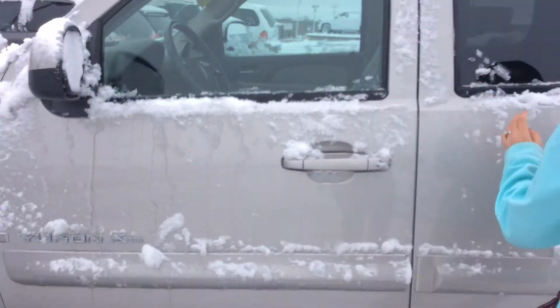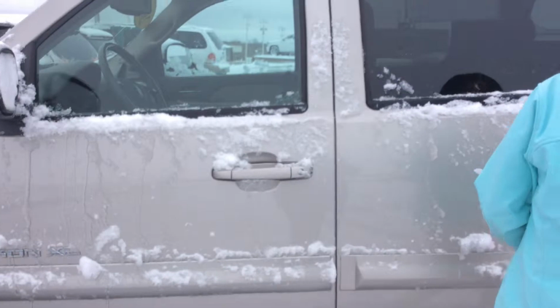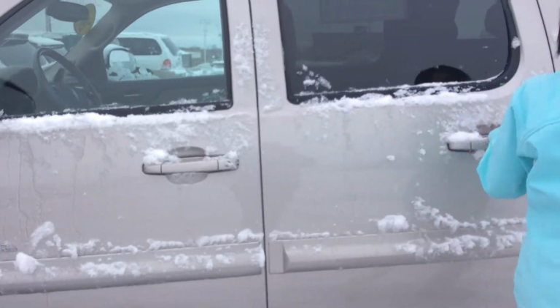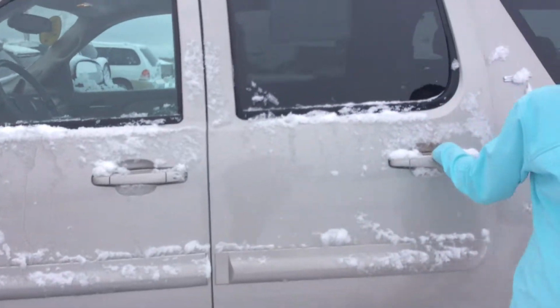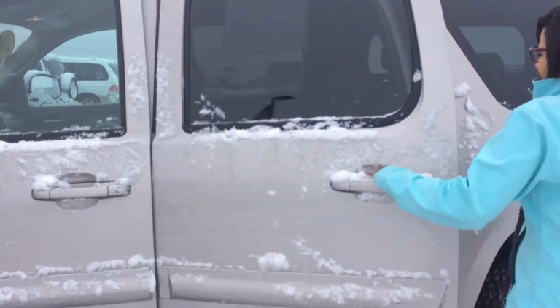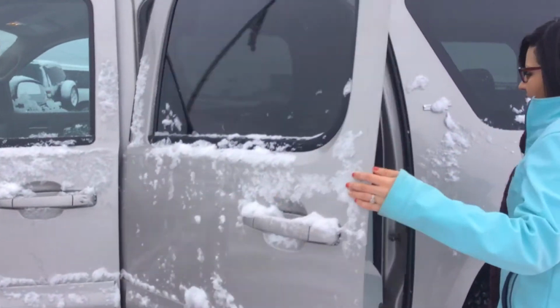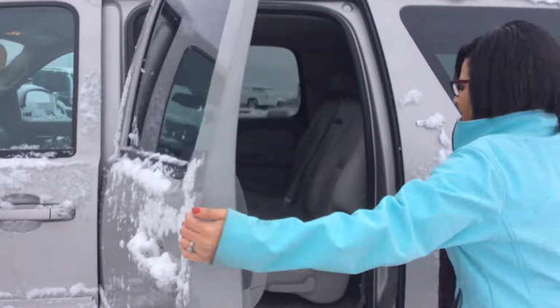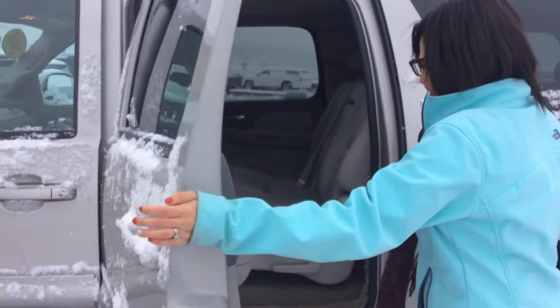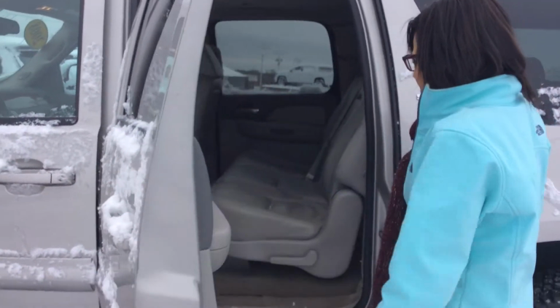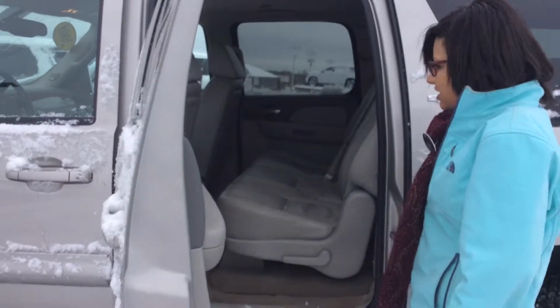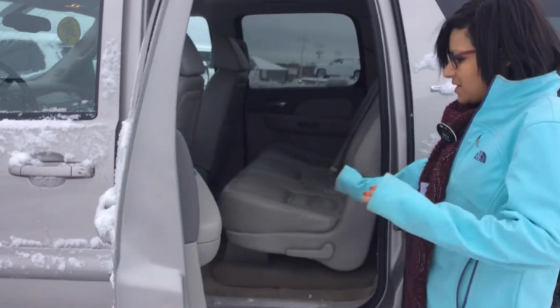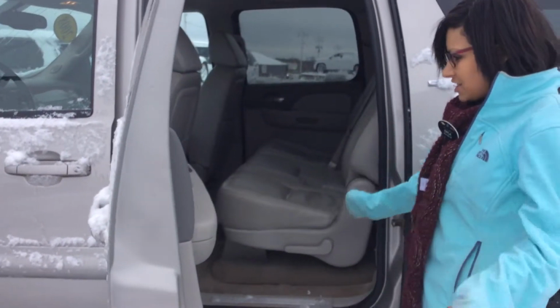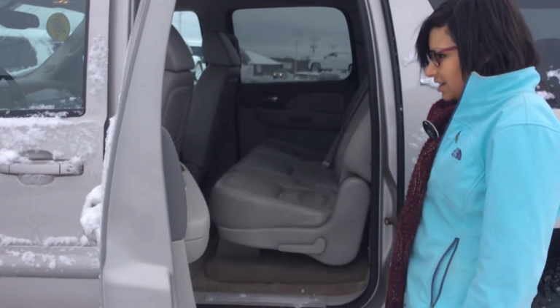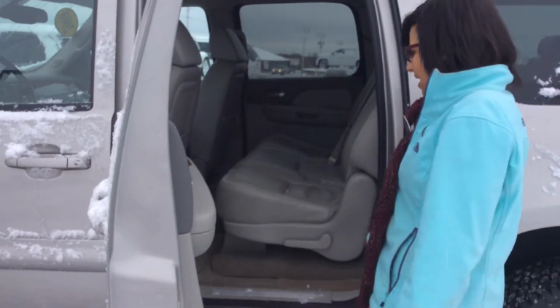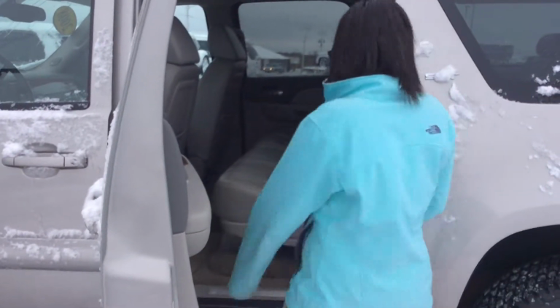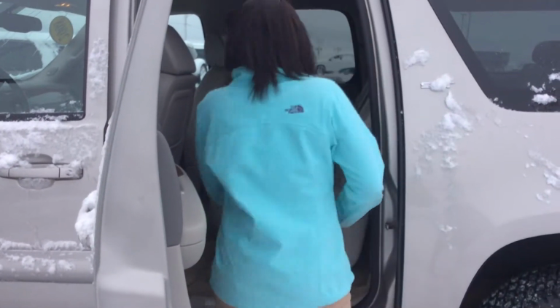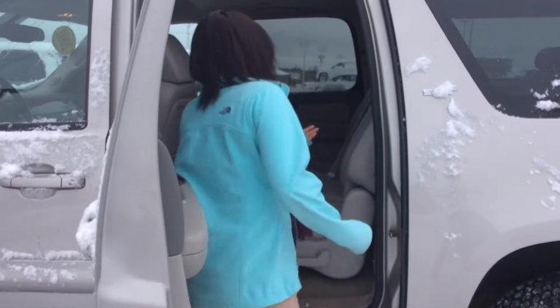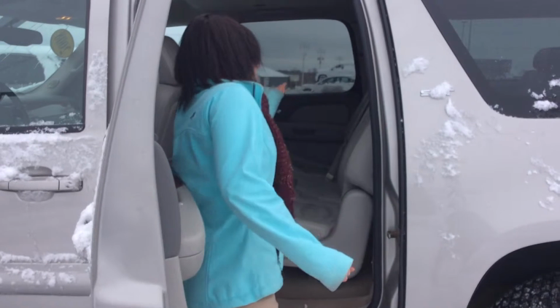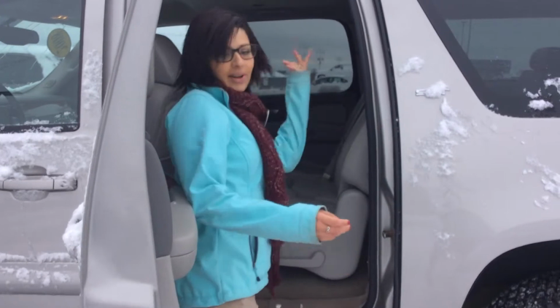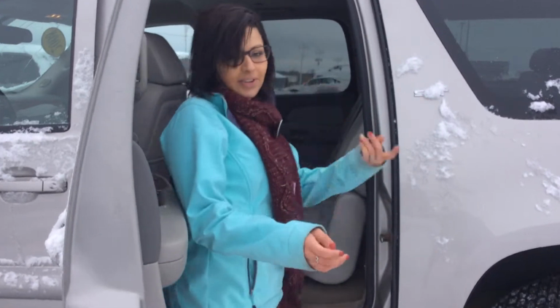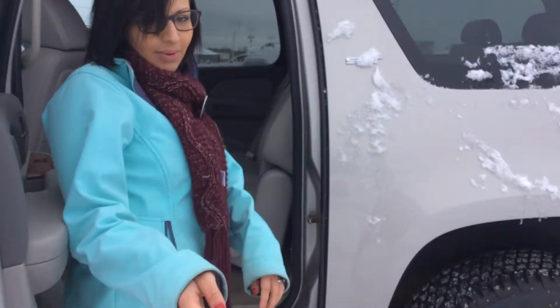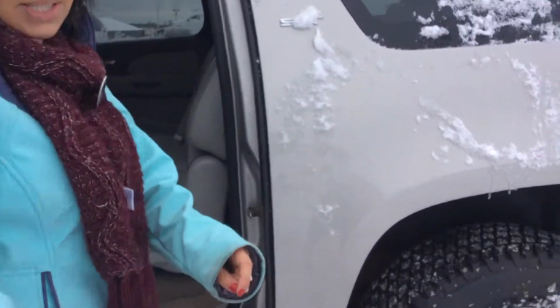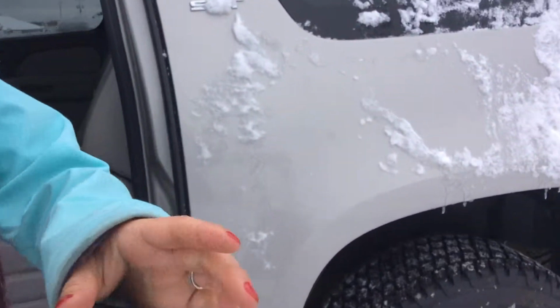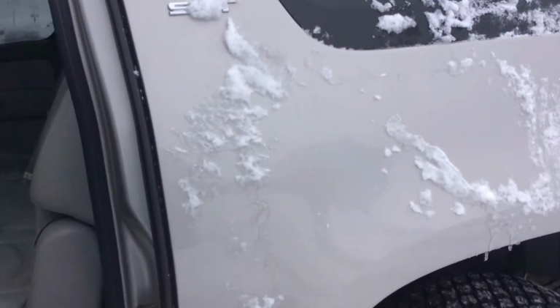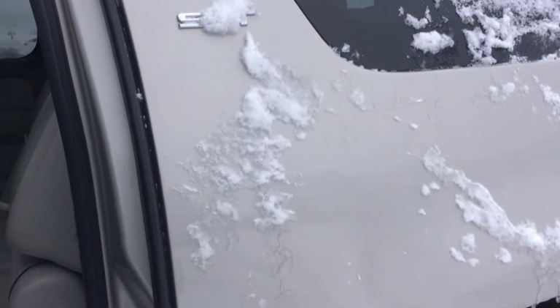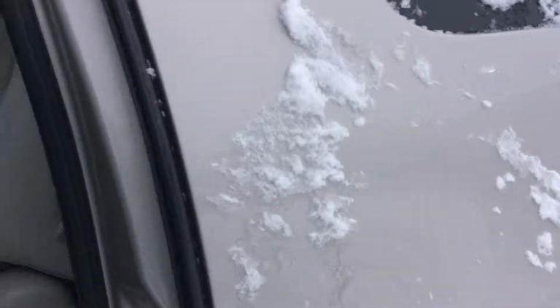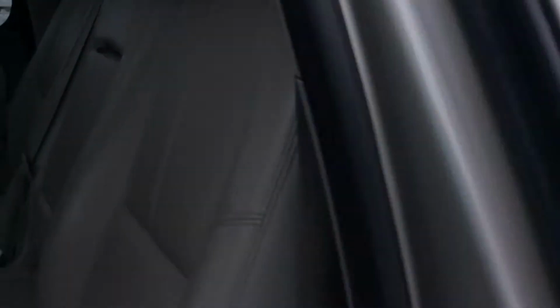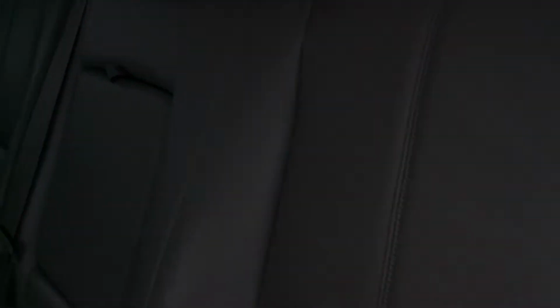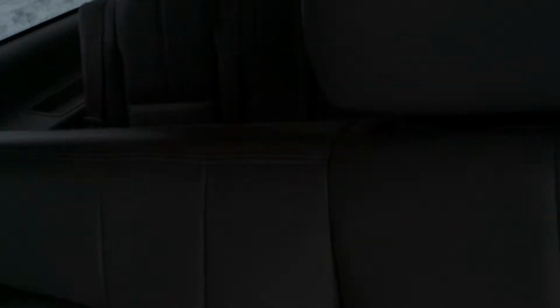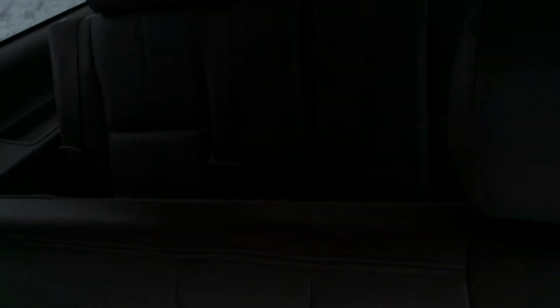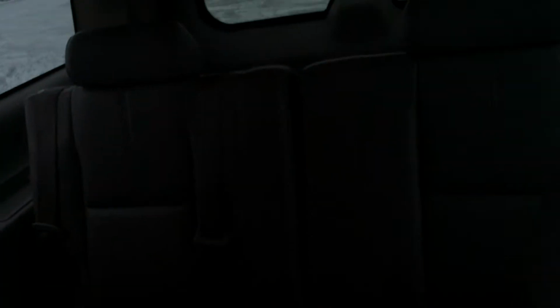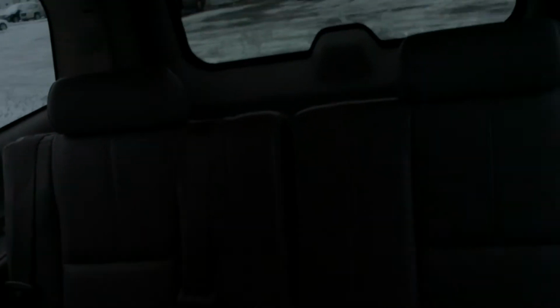Let's move on to the back. Of course, there's great spacious seating in the back, and you also do have your third row seating right back here as well.